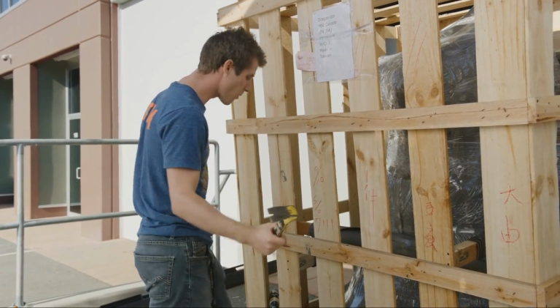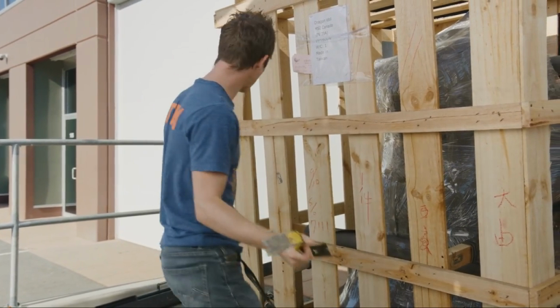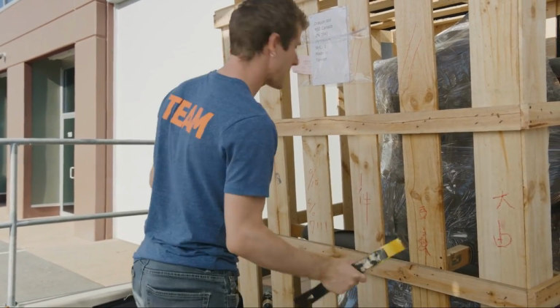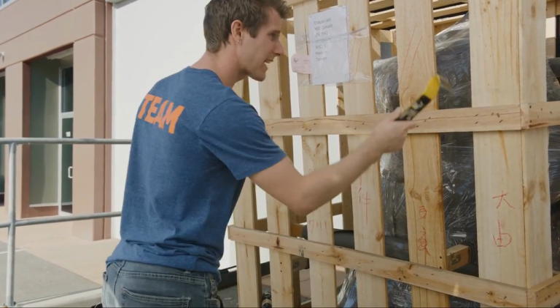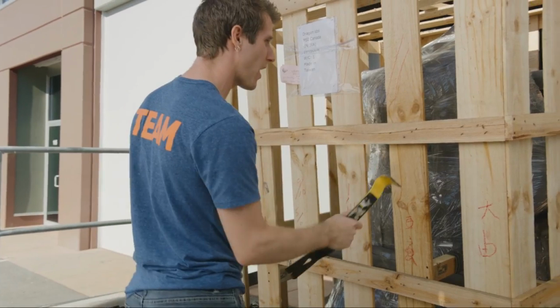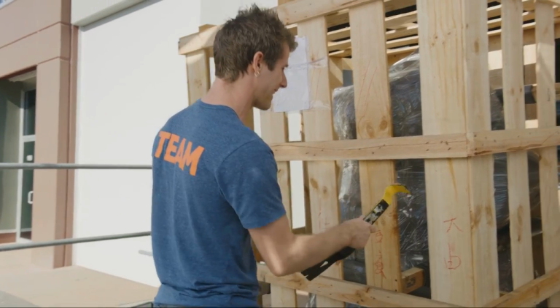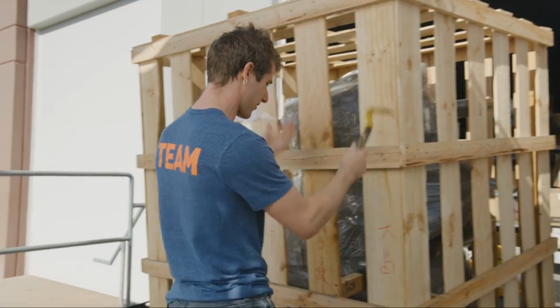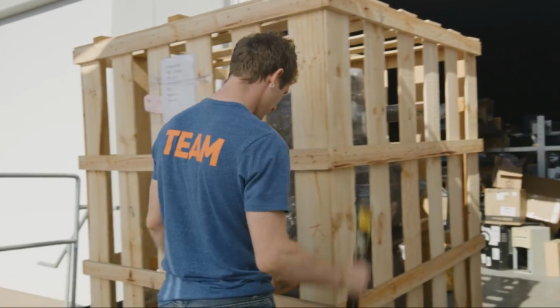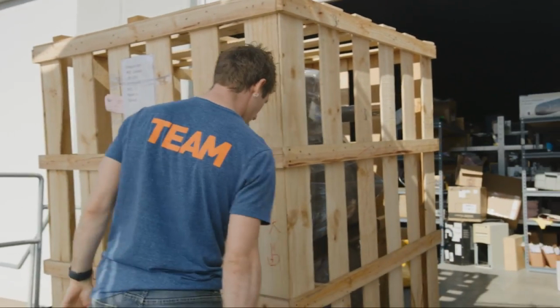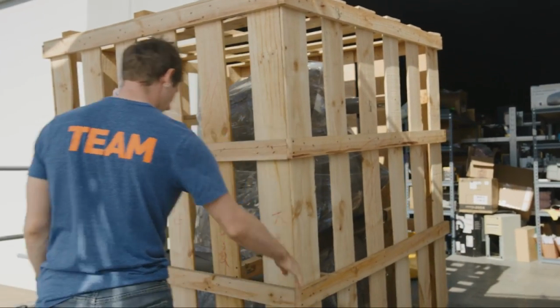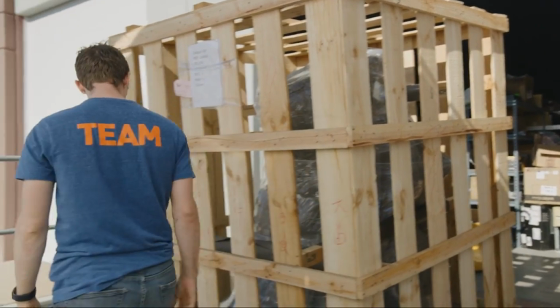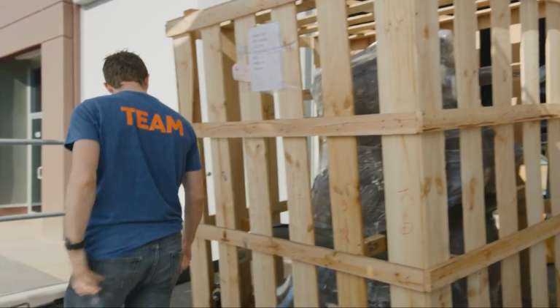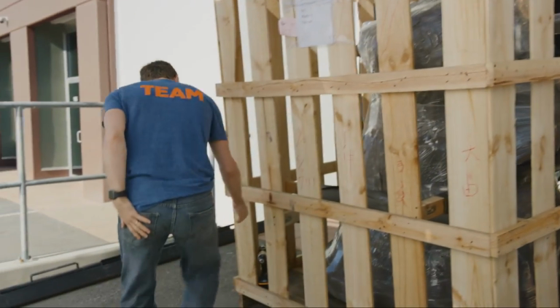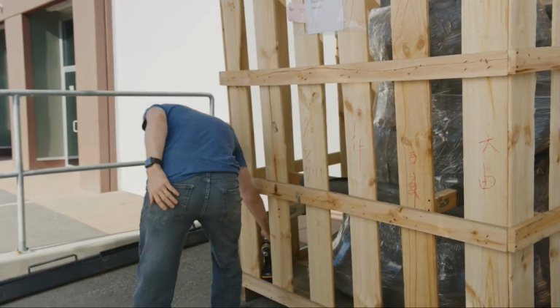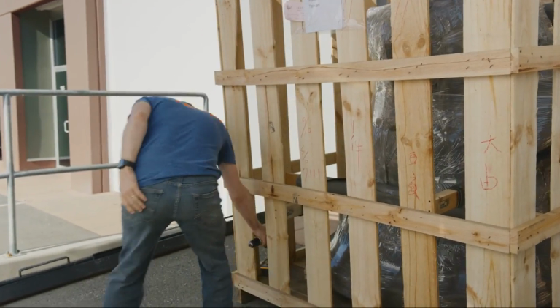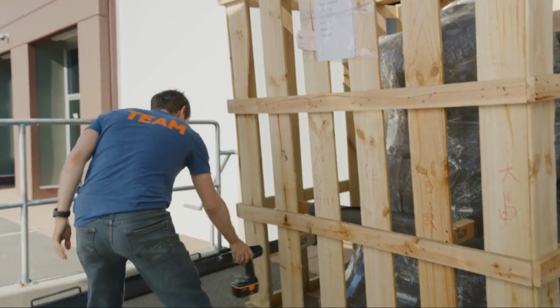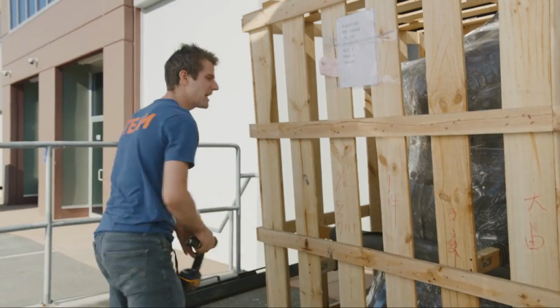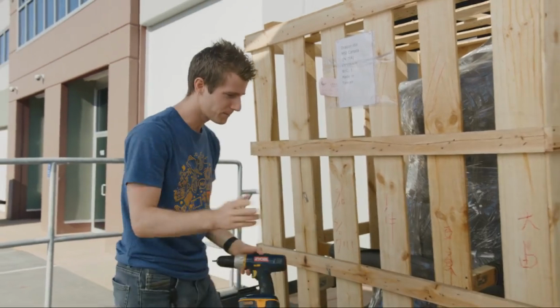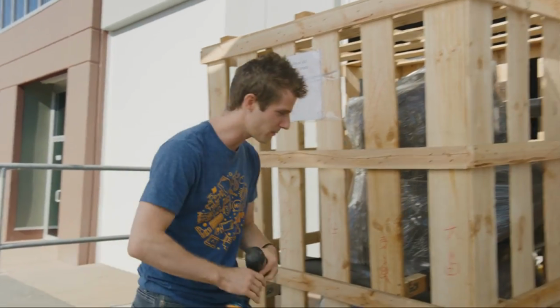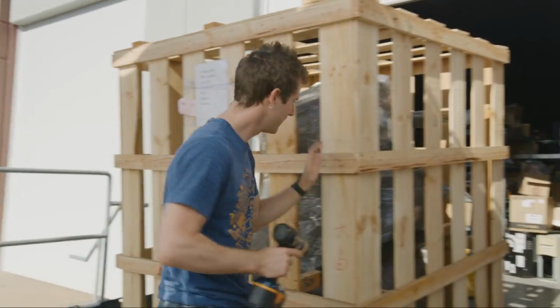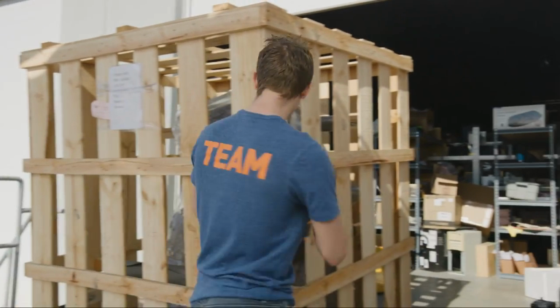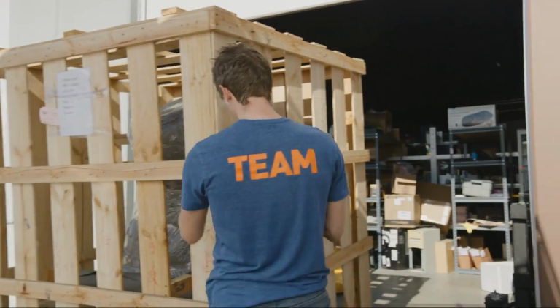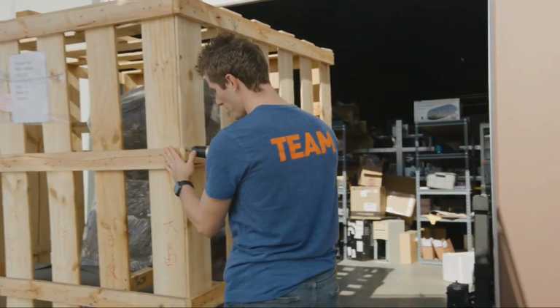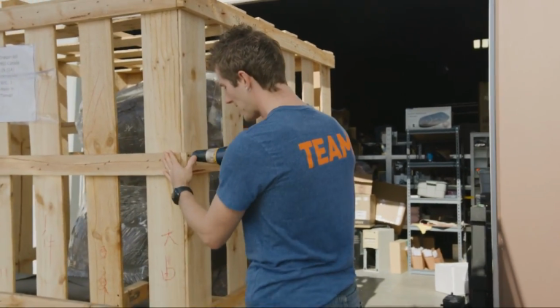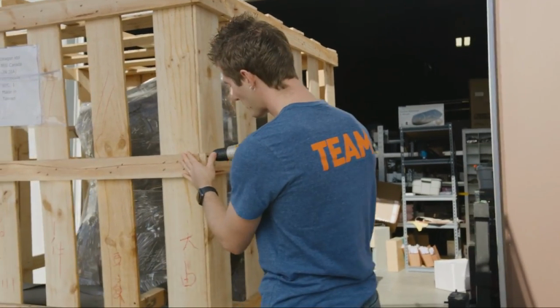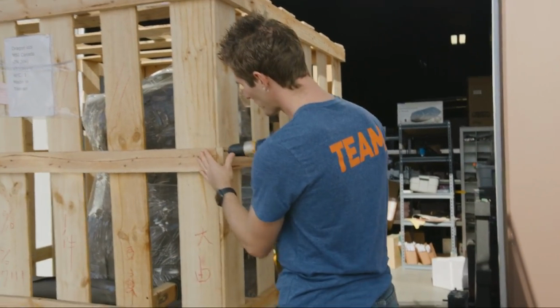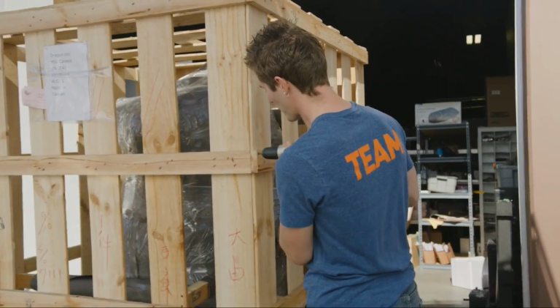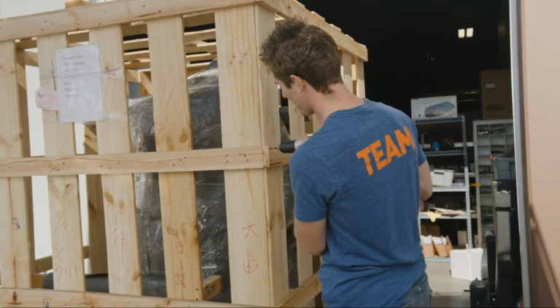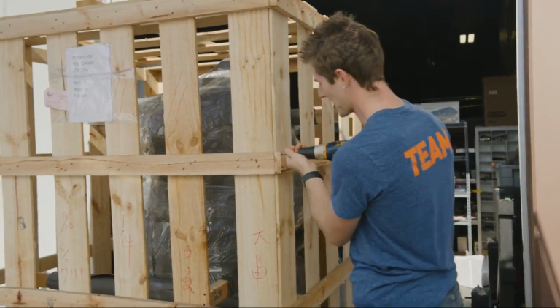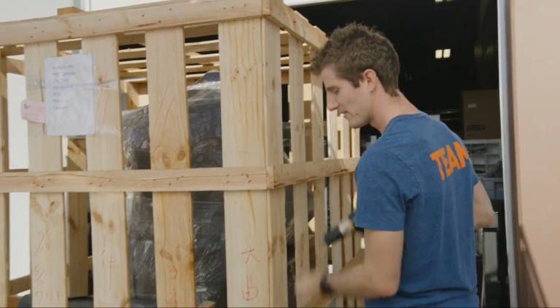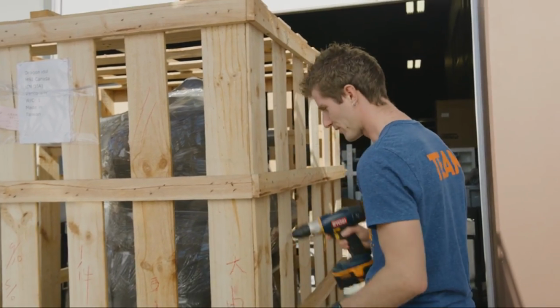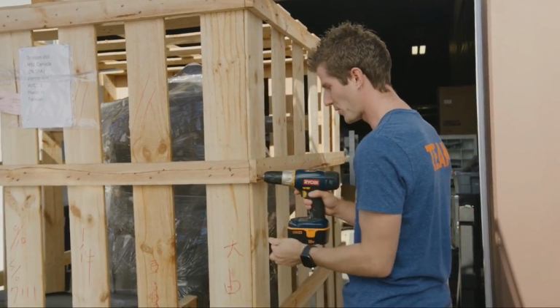I didn't want to break the crate, but I was prying the thing and it just popped. I'll do it properly. Anyway, it didn't go through and I was pretty disappointed, because this thing is pretty cool.